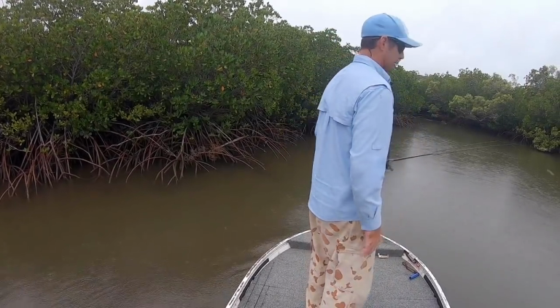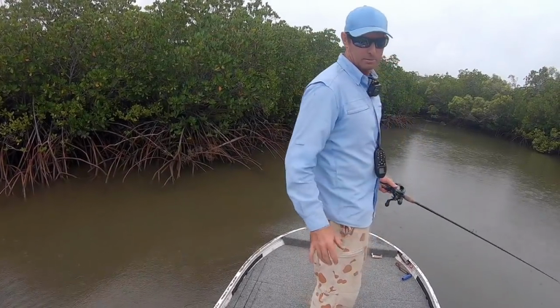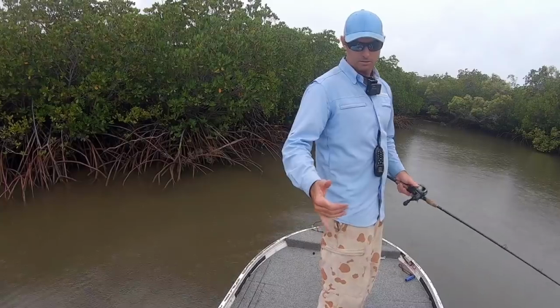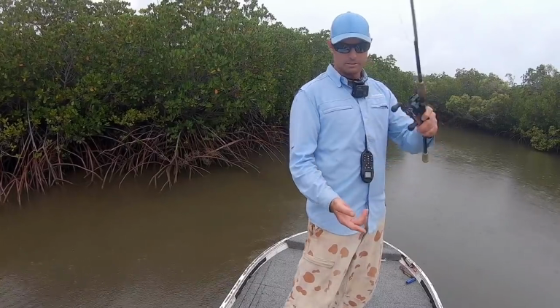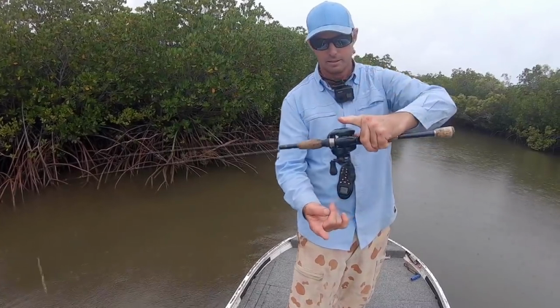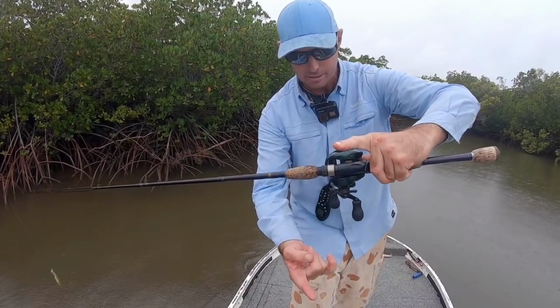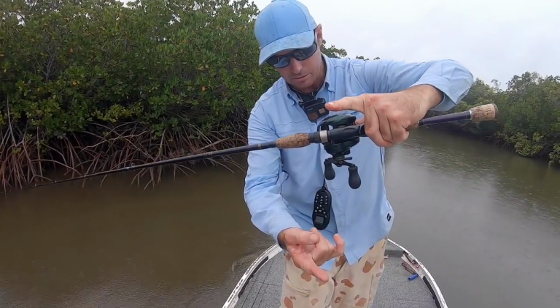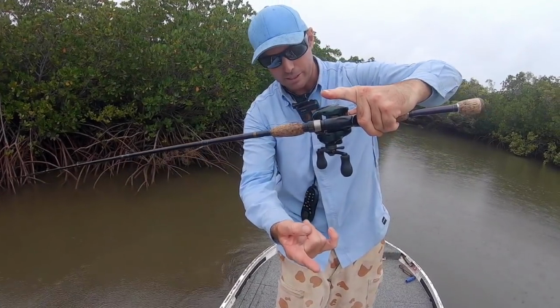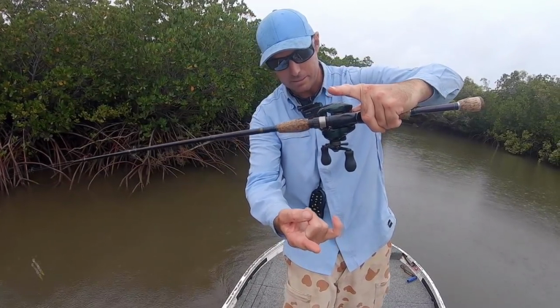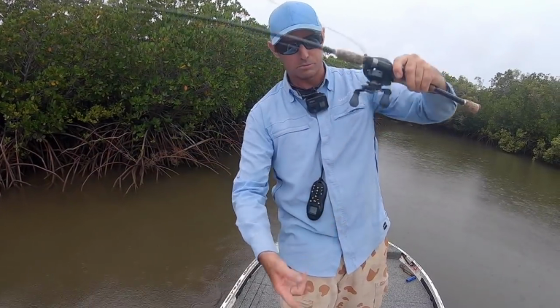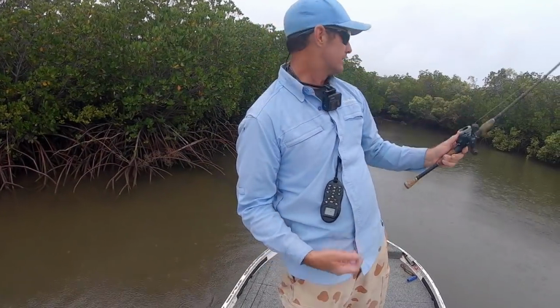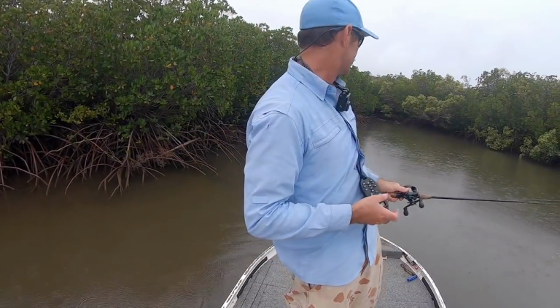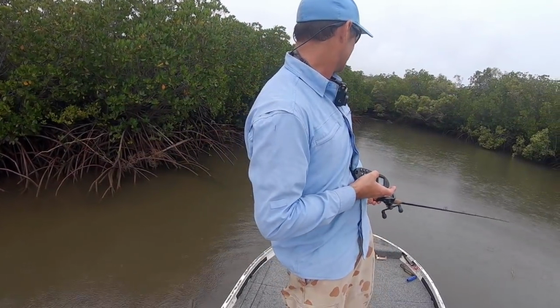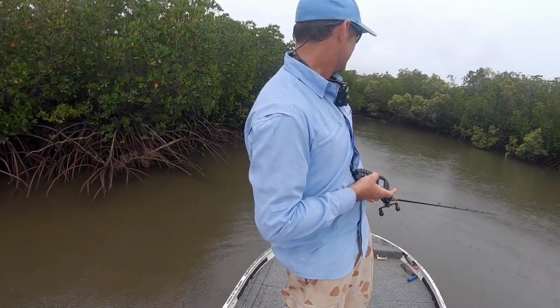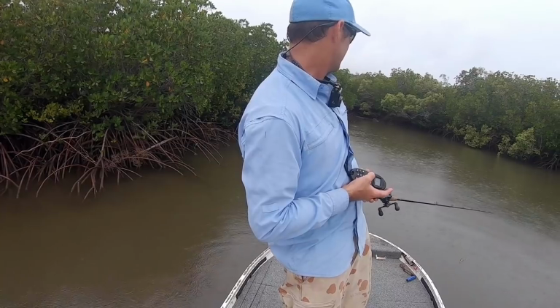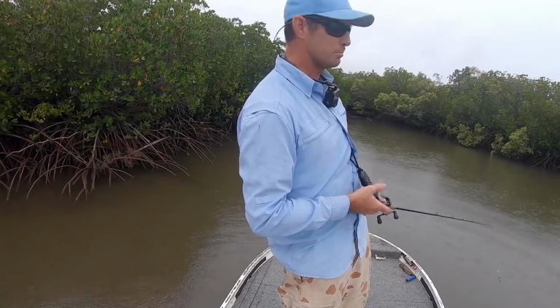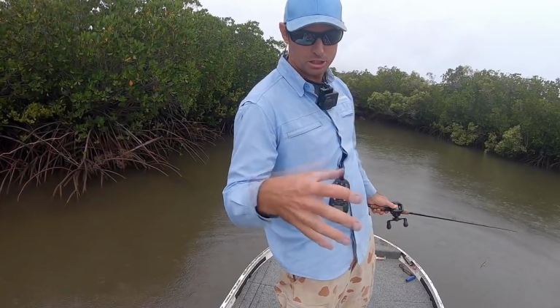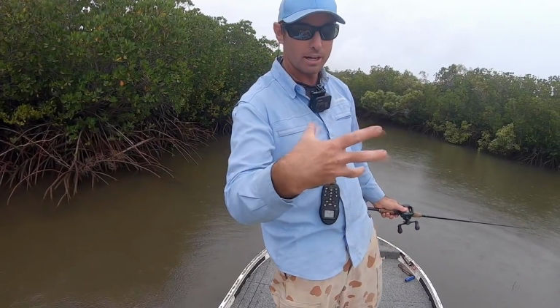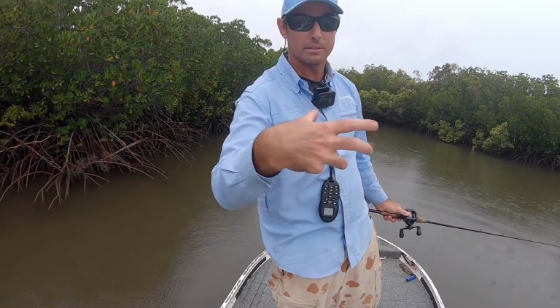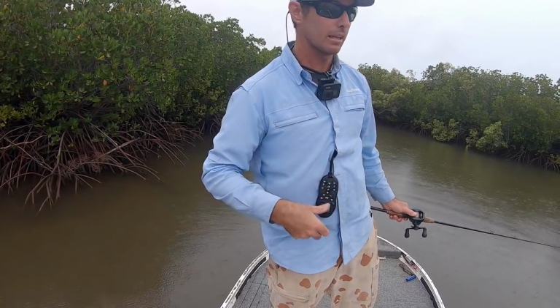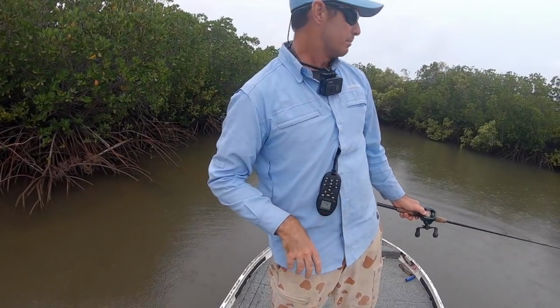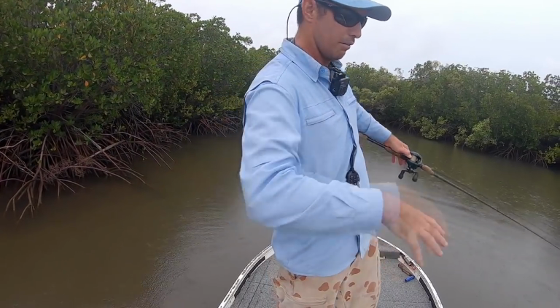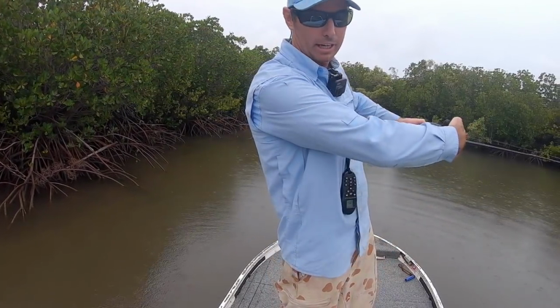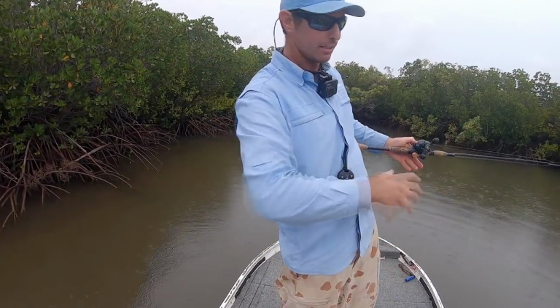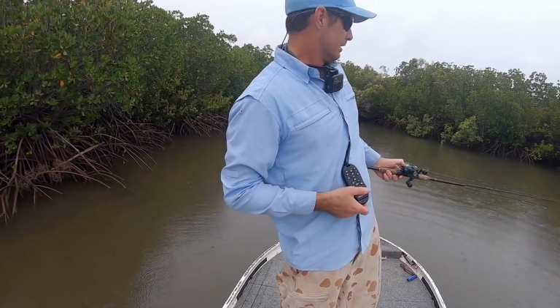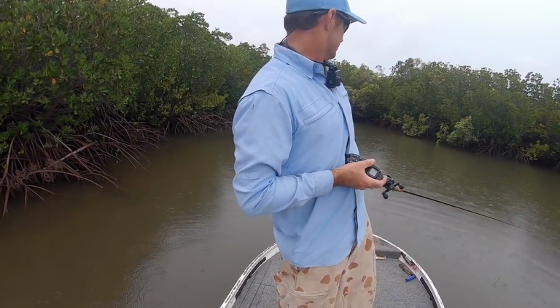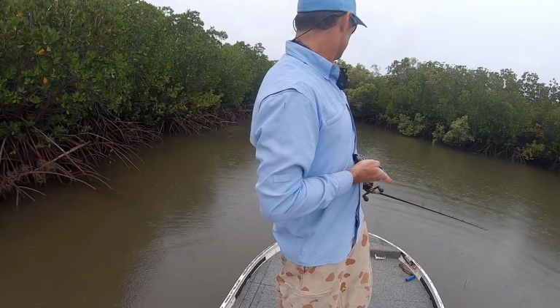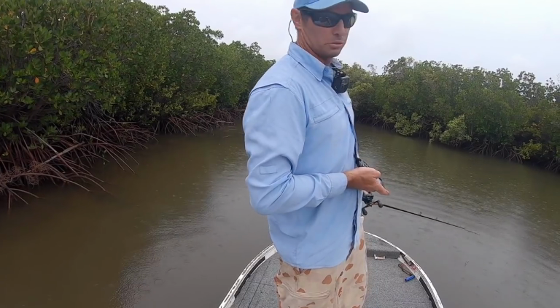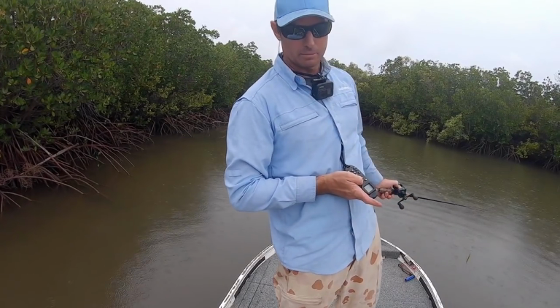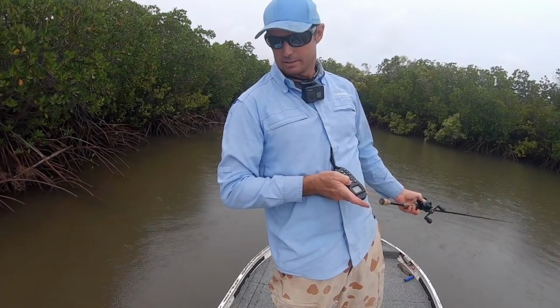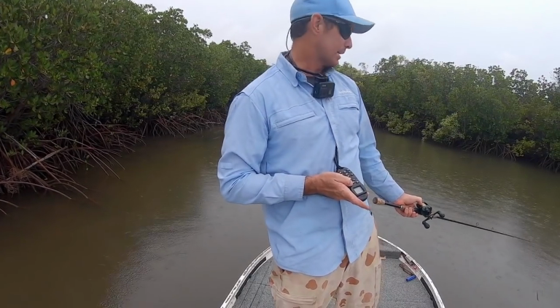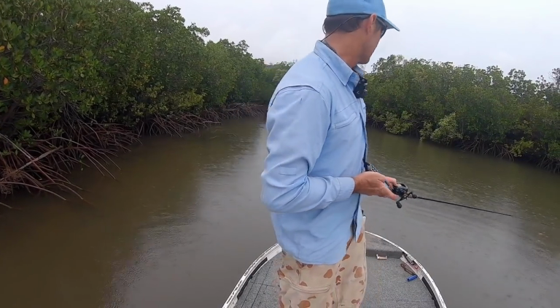Mate, that was in like 20 centimetres of water. They're just pushing right up into this little mangrove gully, just squeezing the bait into this back corner.